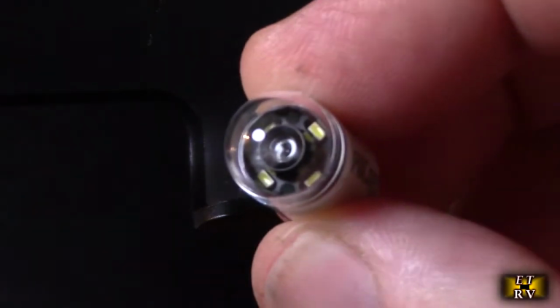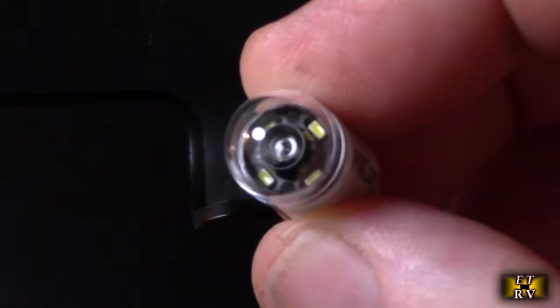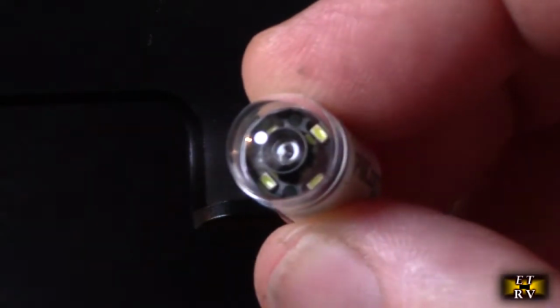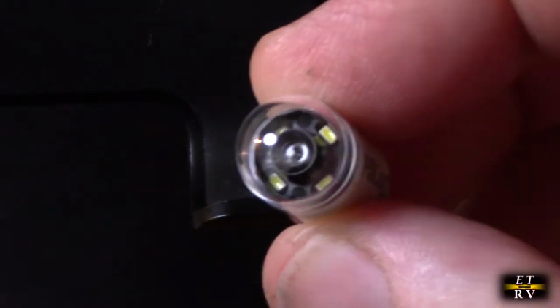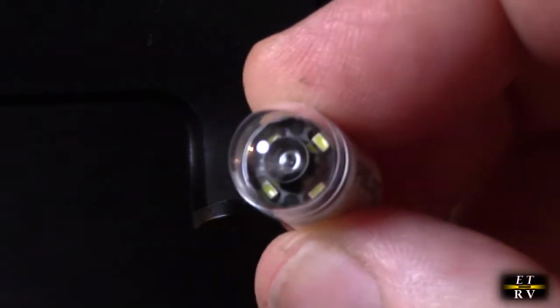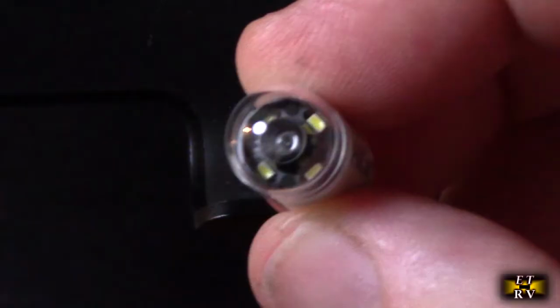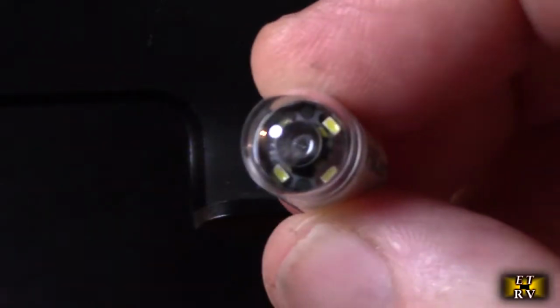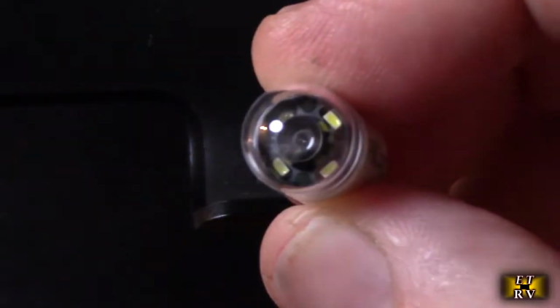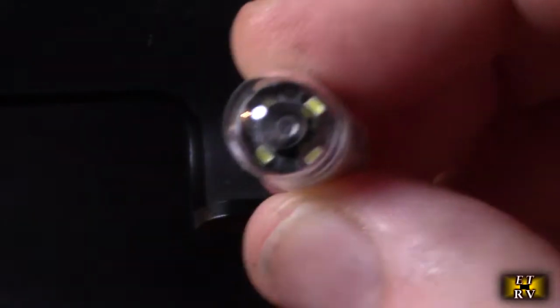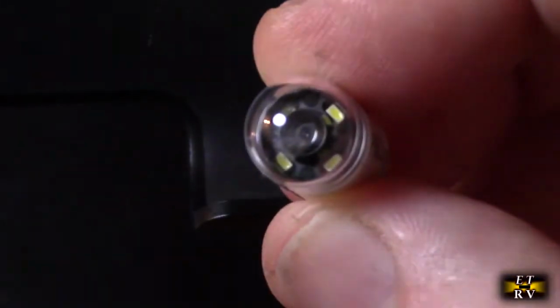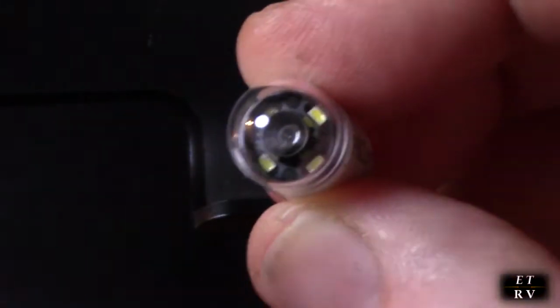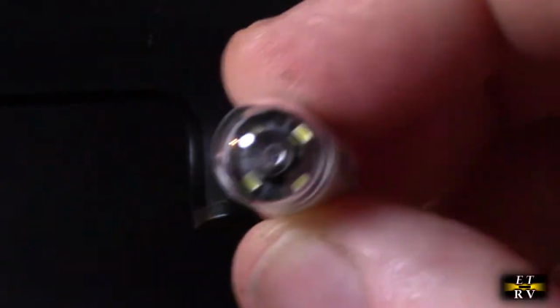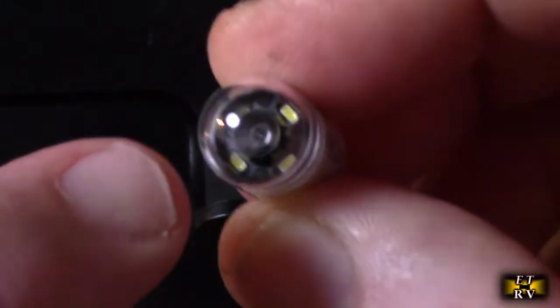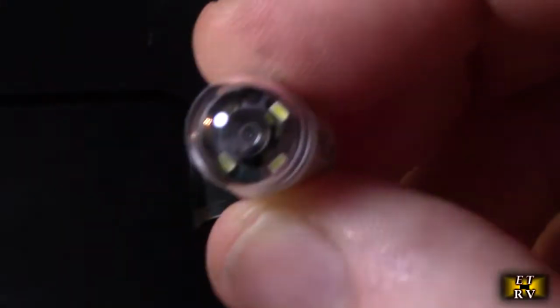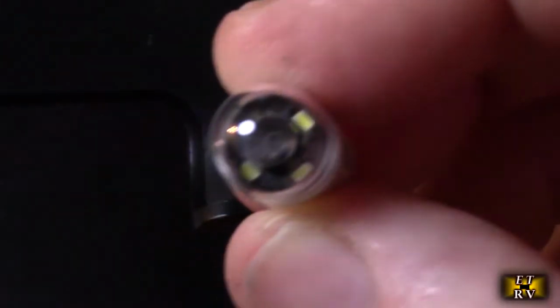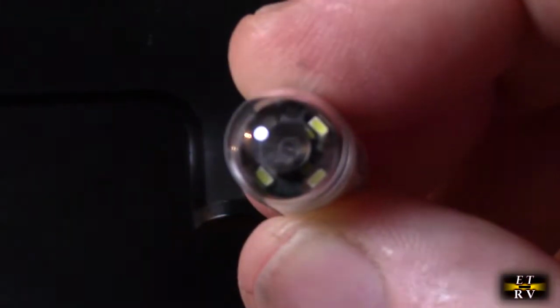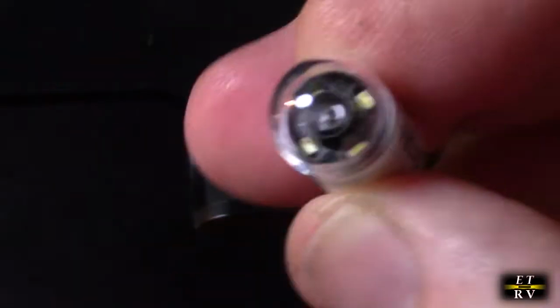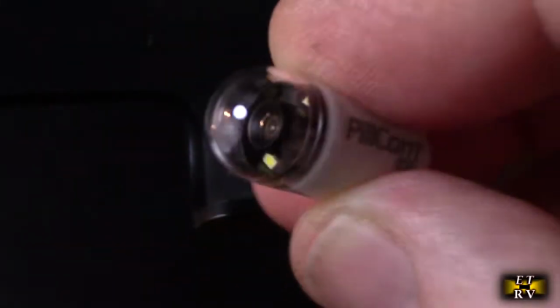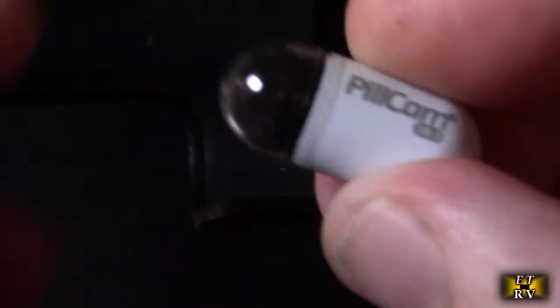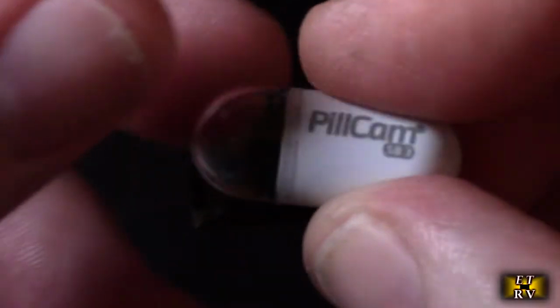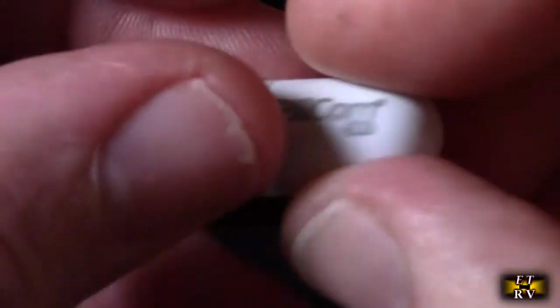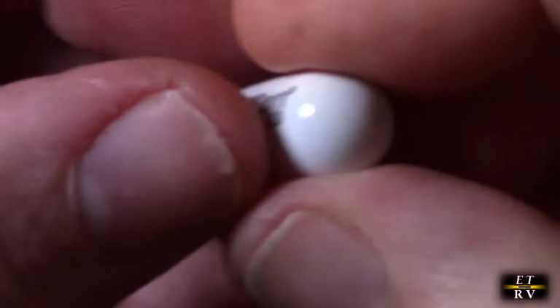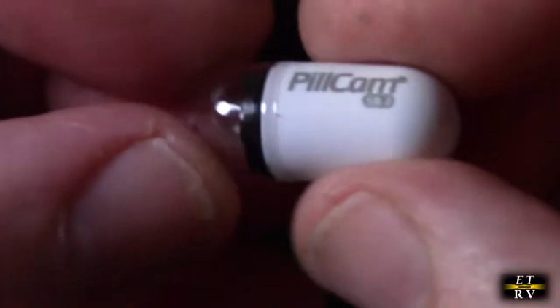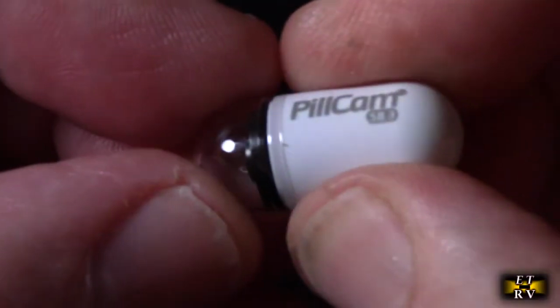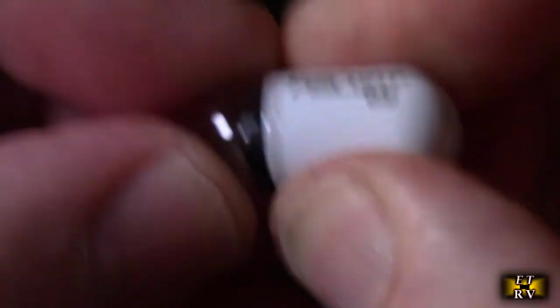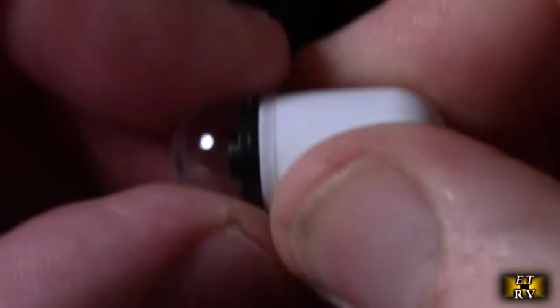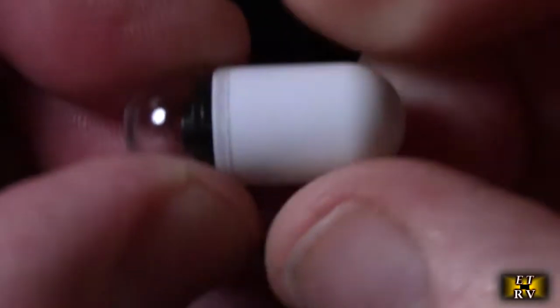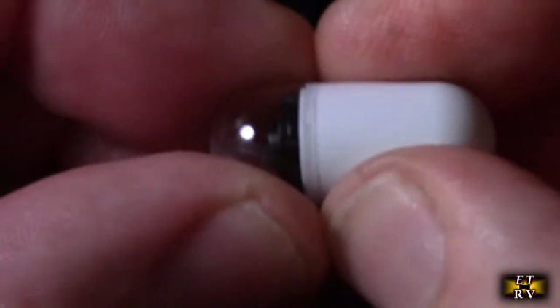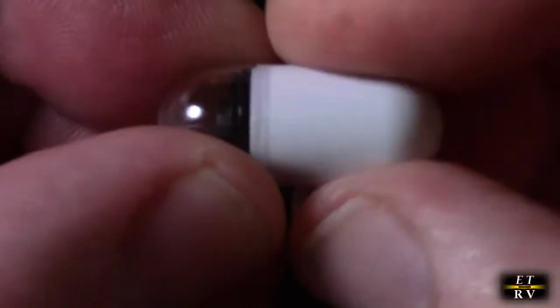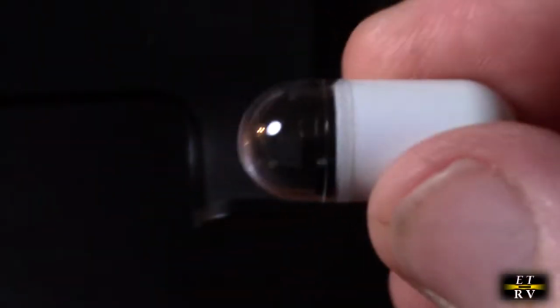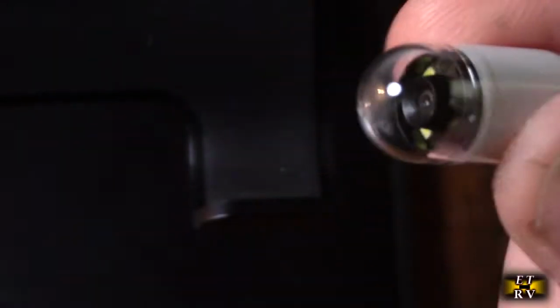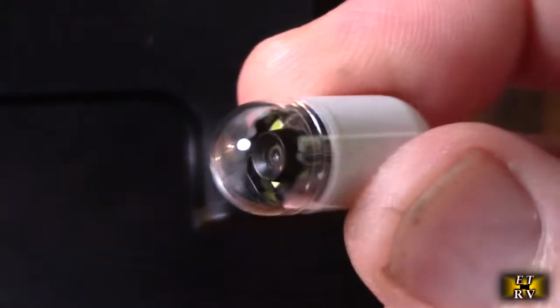It seemed like it took a picture about once every second on the receiver end that I was wearing on my chest. You can see the little camera lens right inside there. If you look closely, it's smooth and very rigid — you can't really compress it at all.